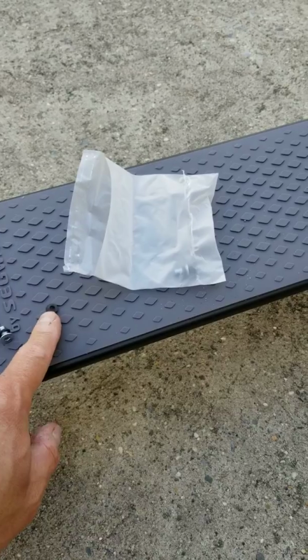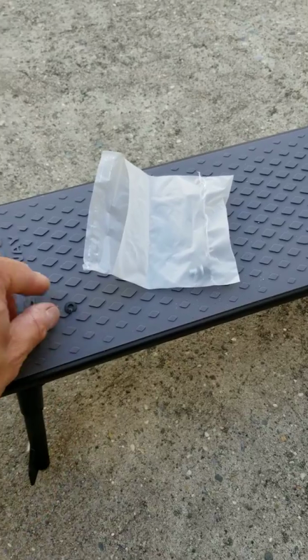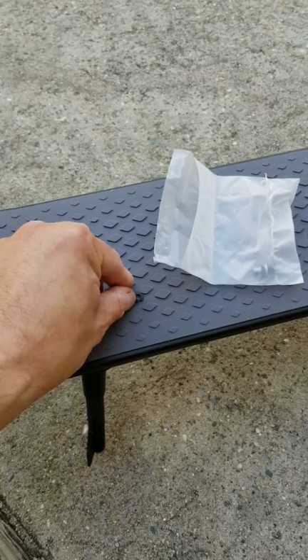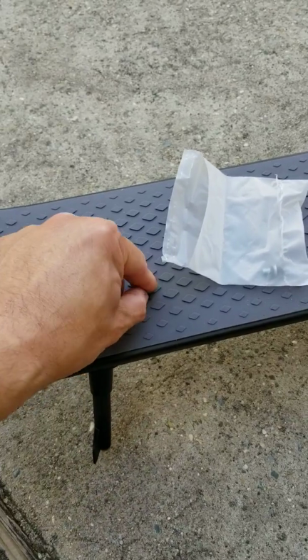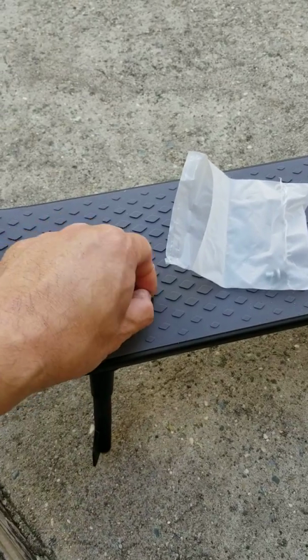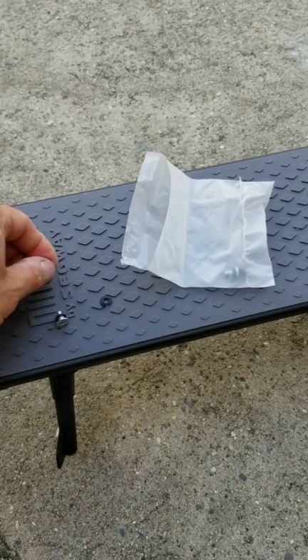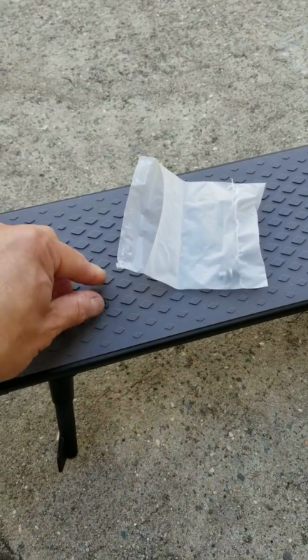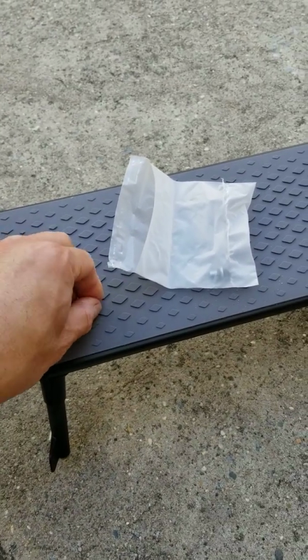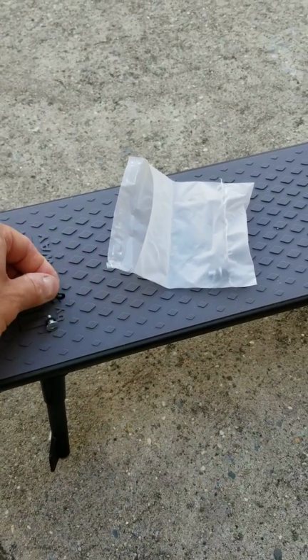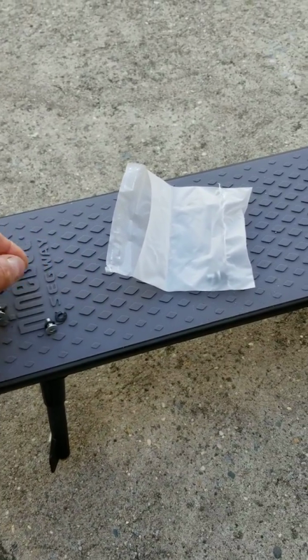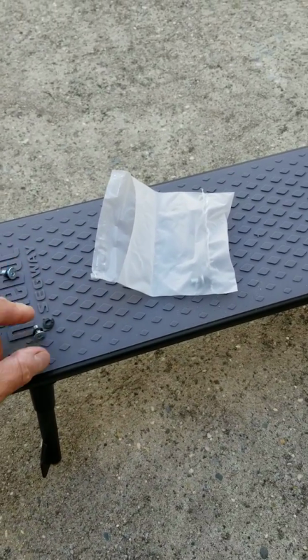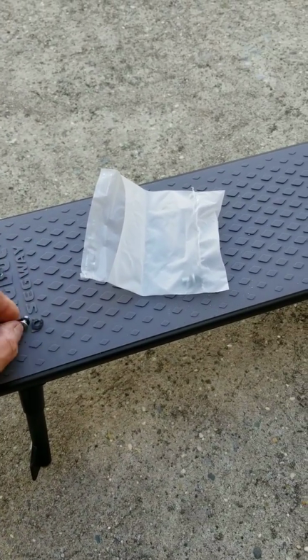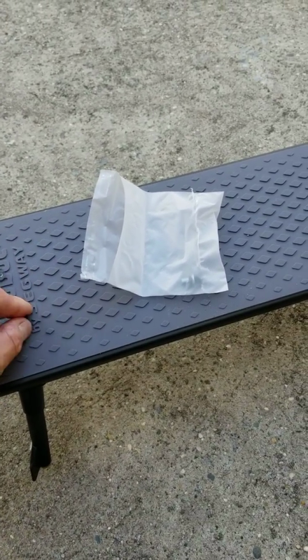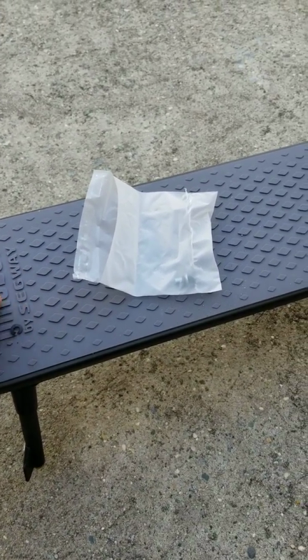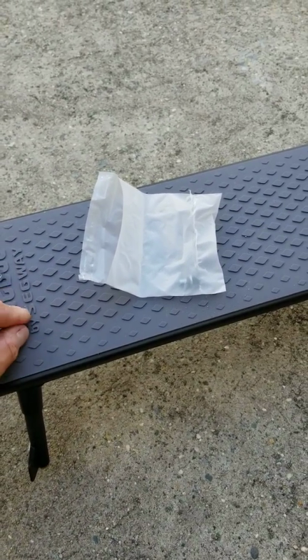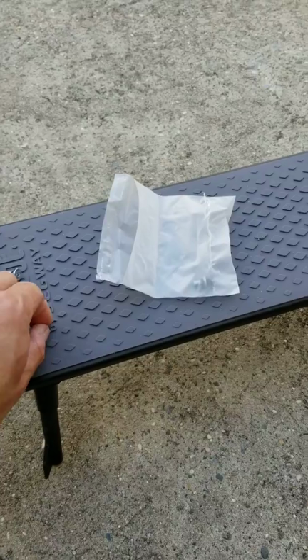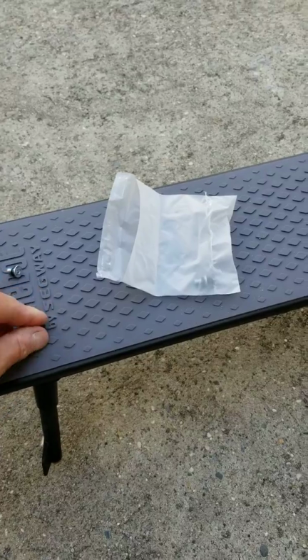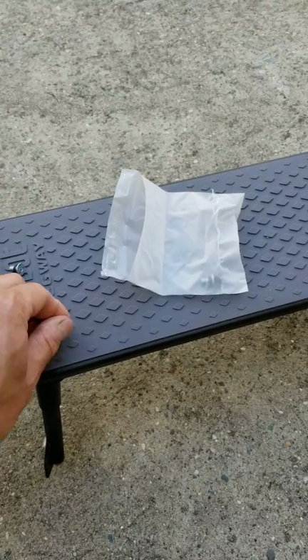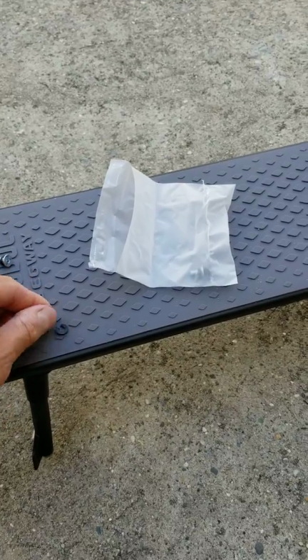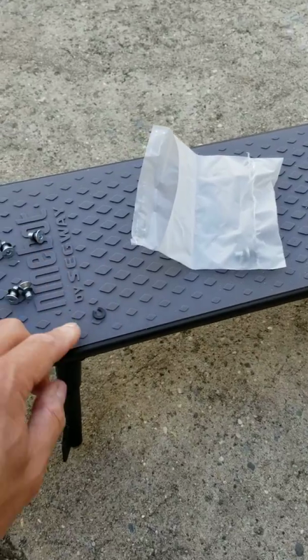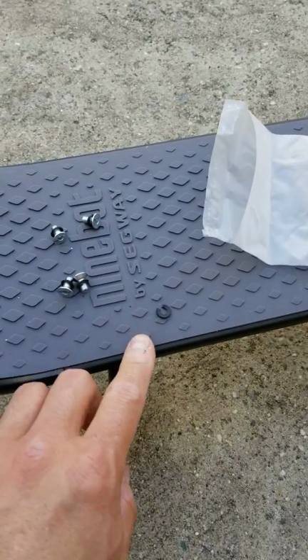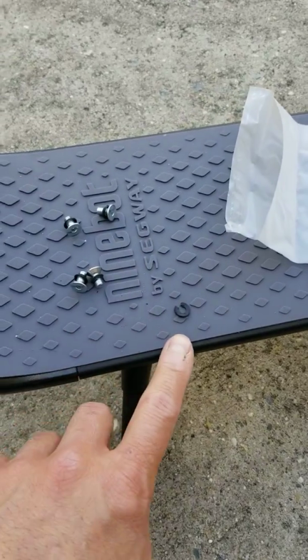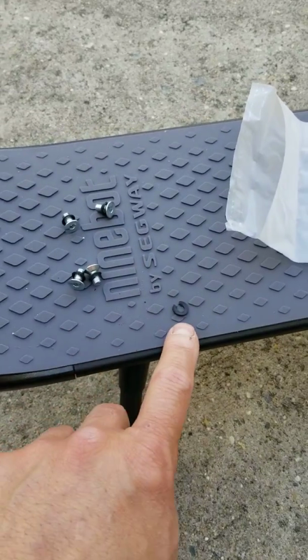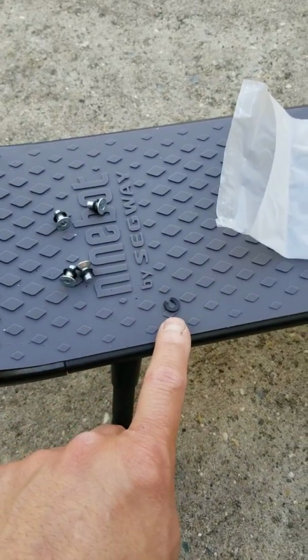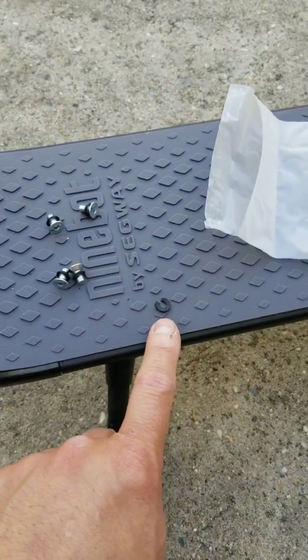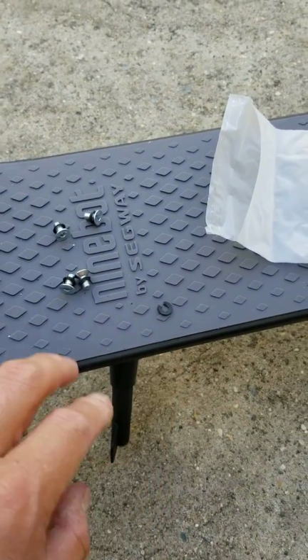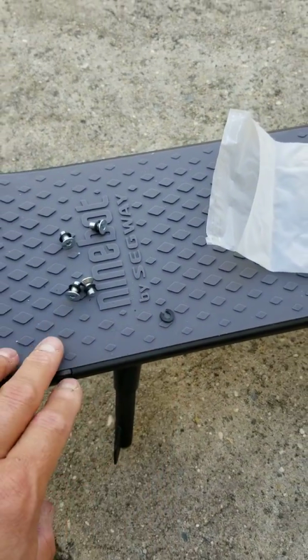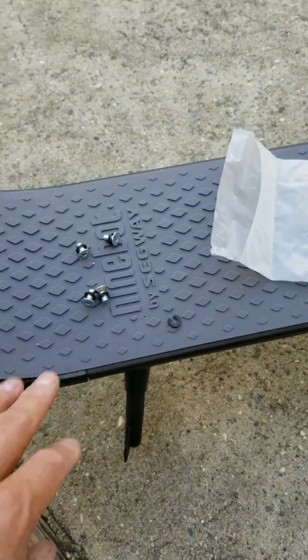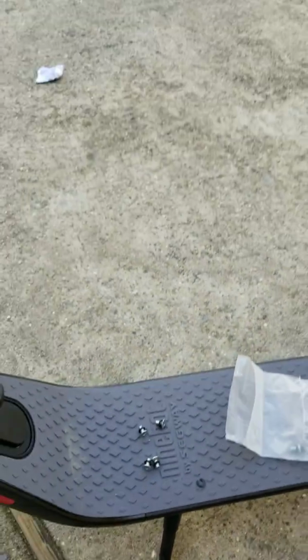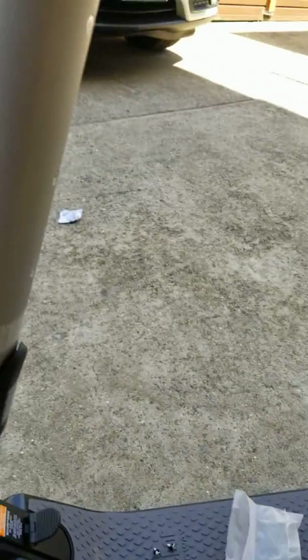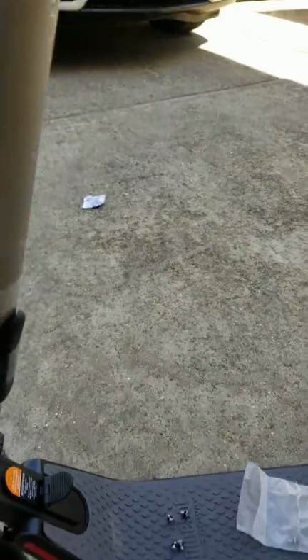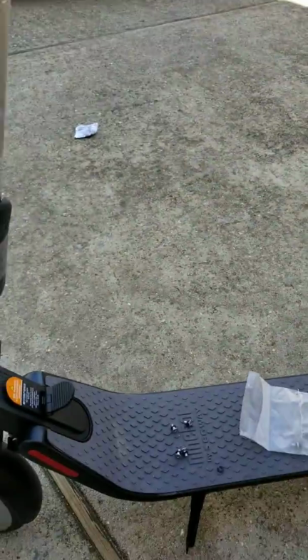I've installed it, but now I actually know why they give you the two extra washers — because when you take it out, sometimes the washers will rip like this. I took that out so I could make this video.